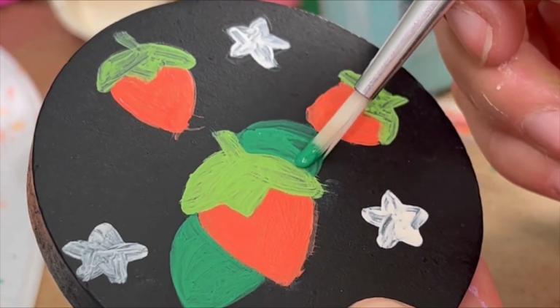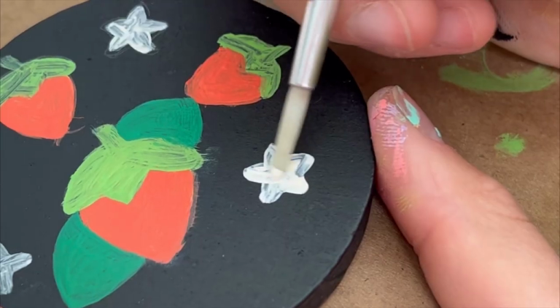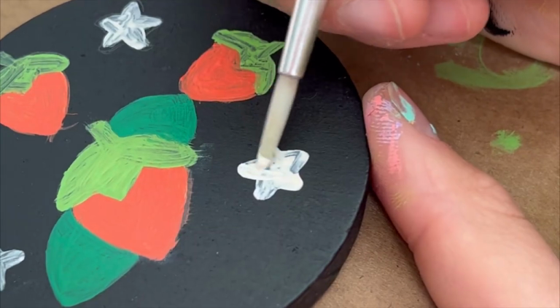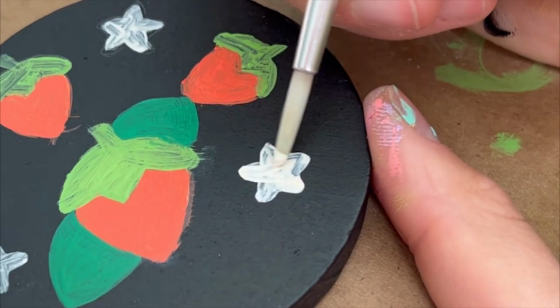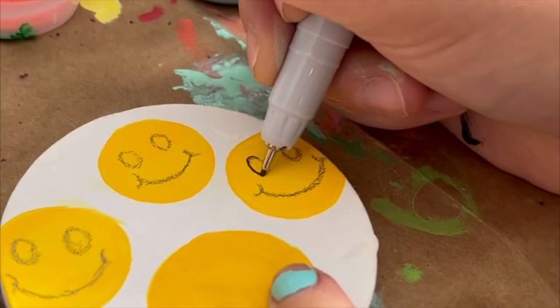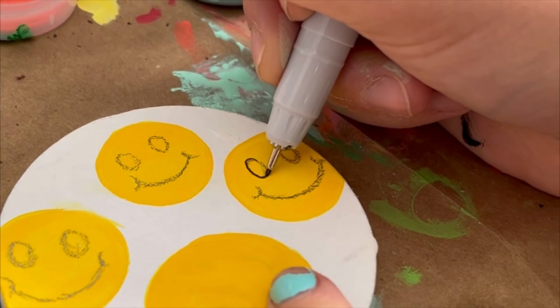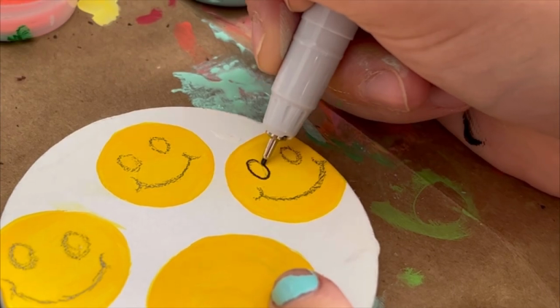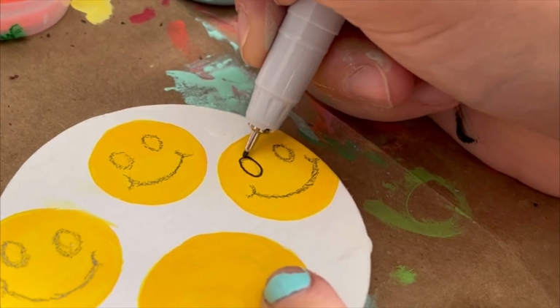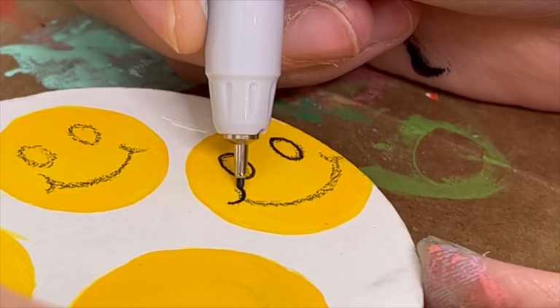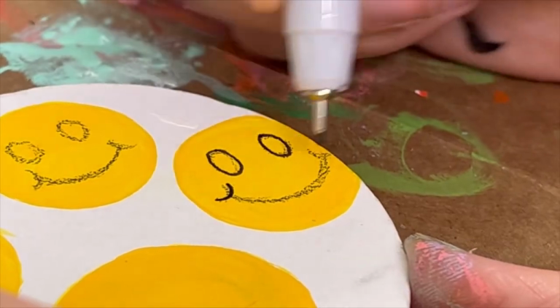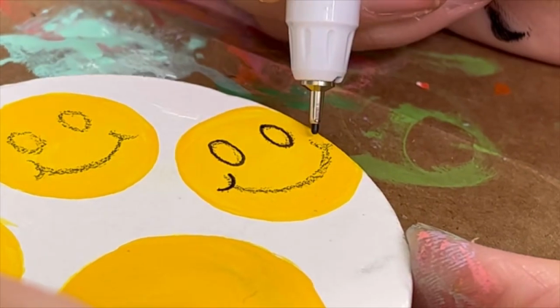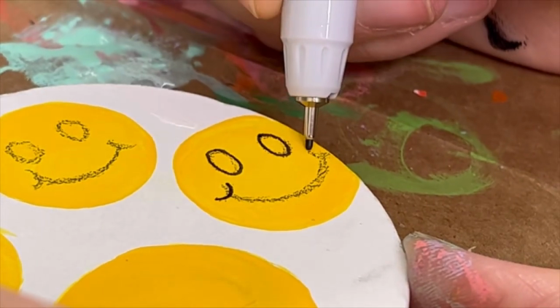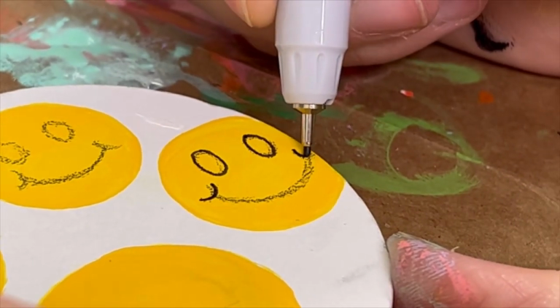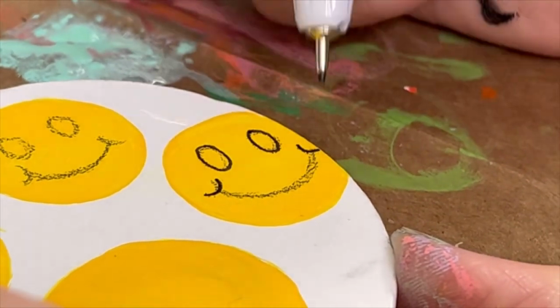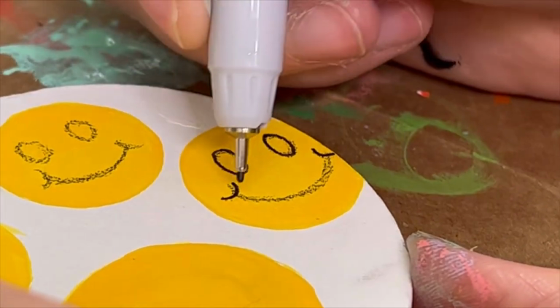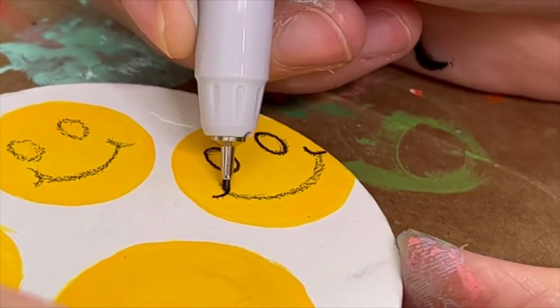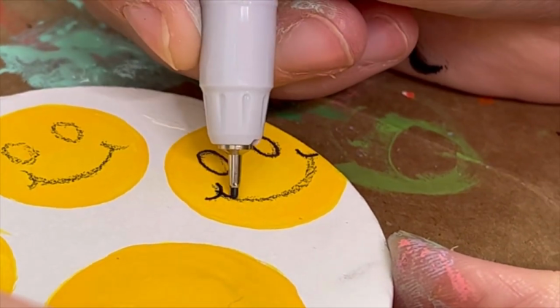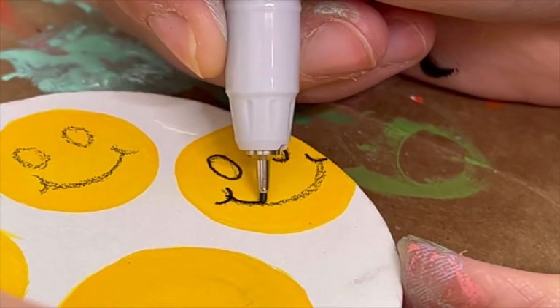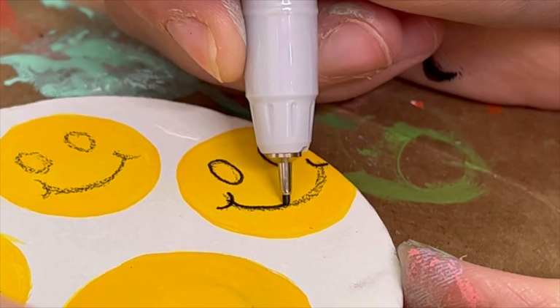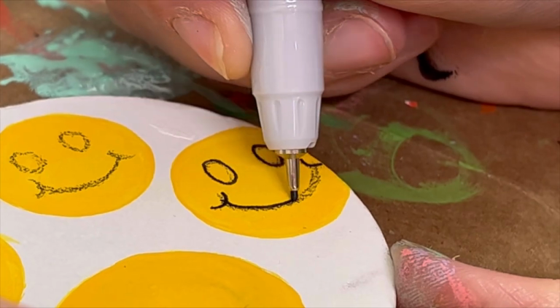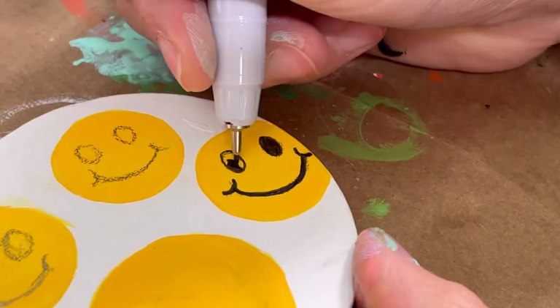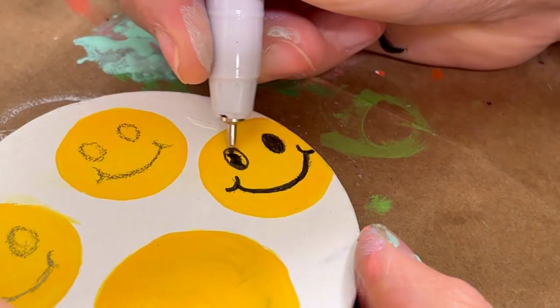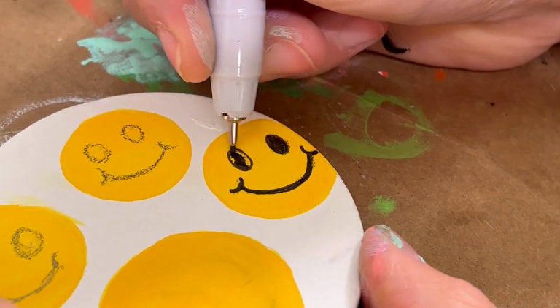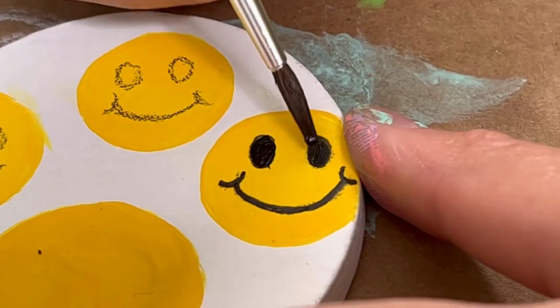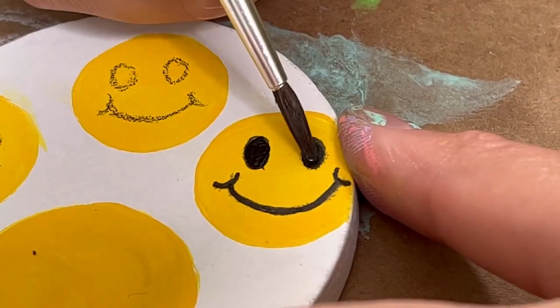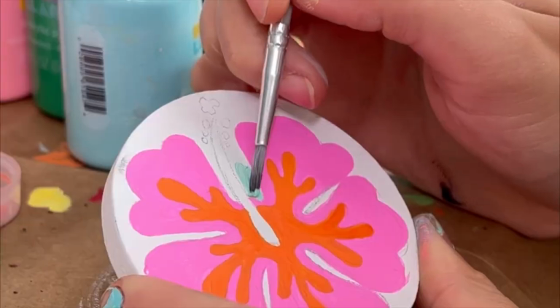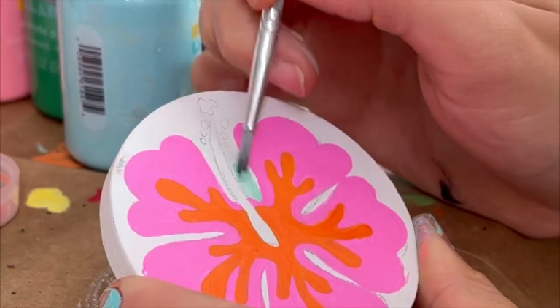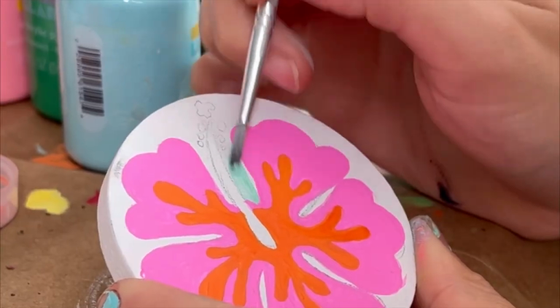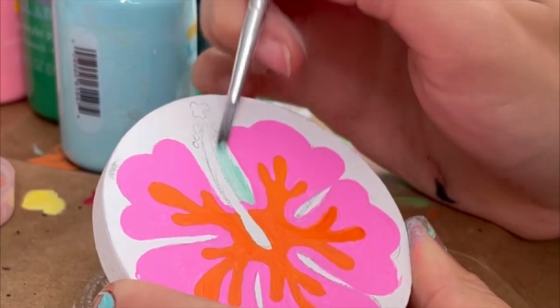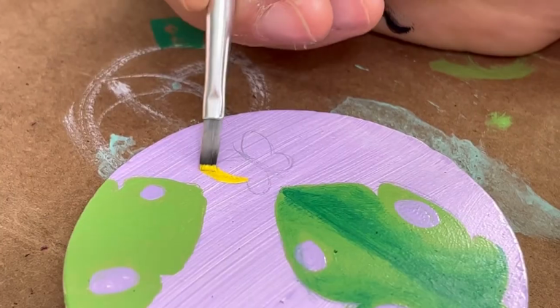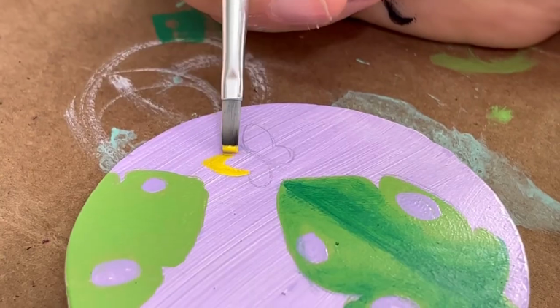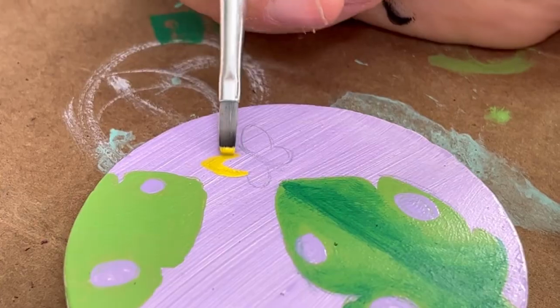Strawberries are the summer fruit of the year — you can't disagree with me, that's just true. They are the summer fruit of the year. And of course for summer you need some yellow smiley faces, the most iconic icon of the summer.